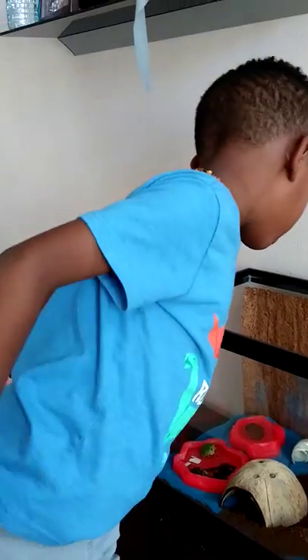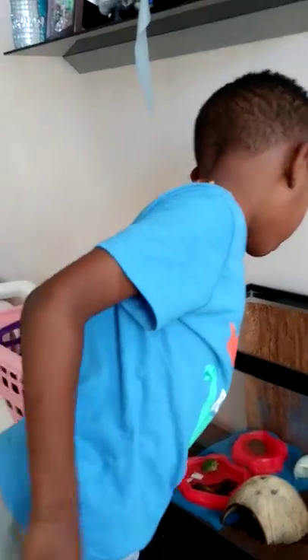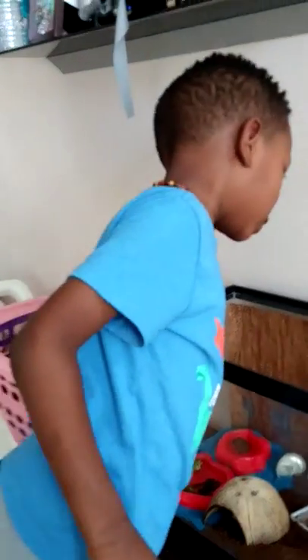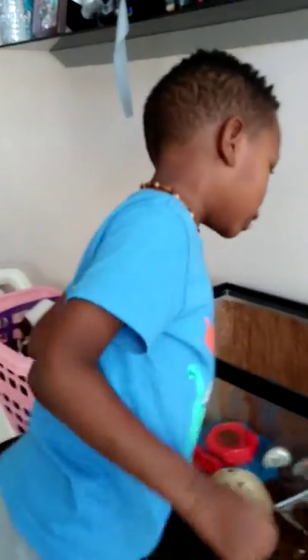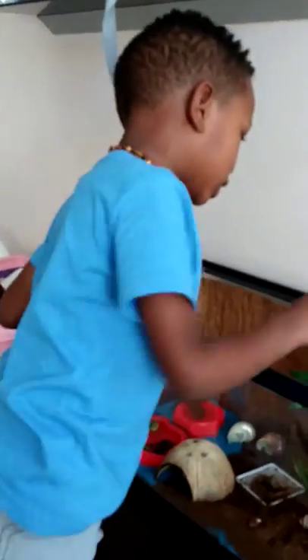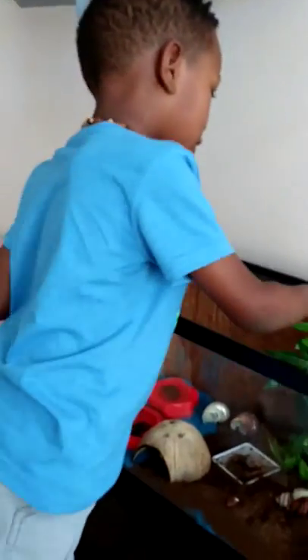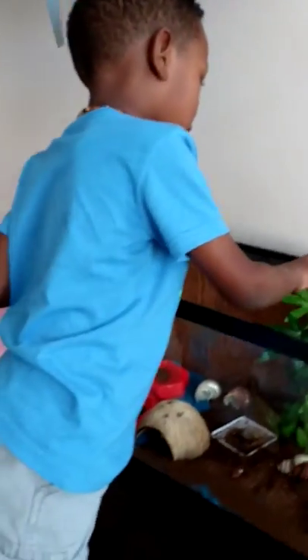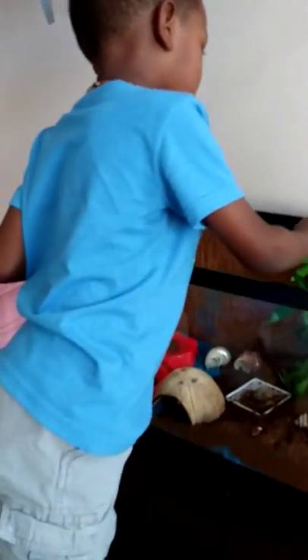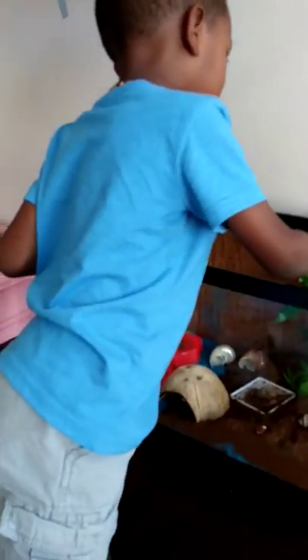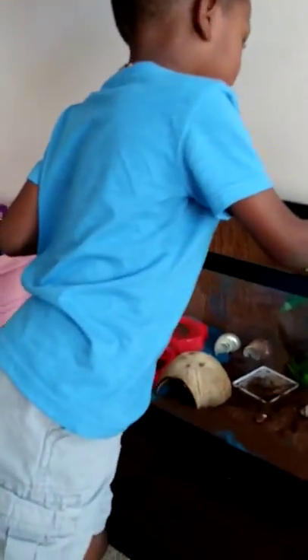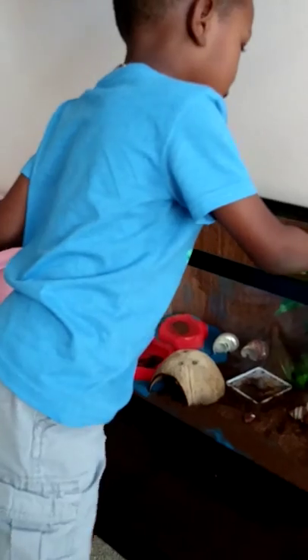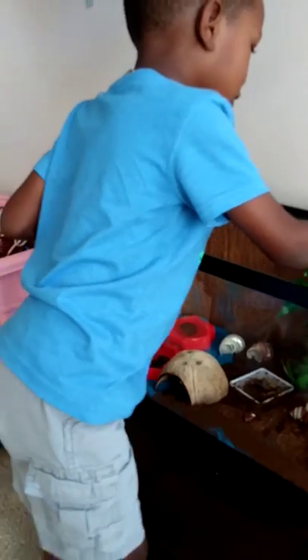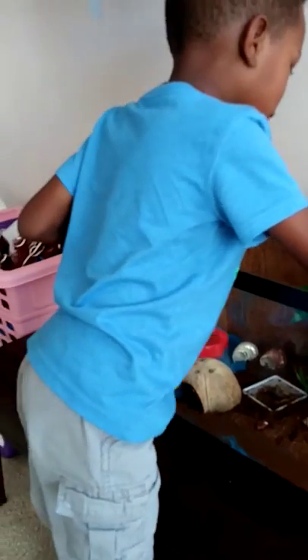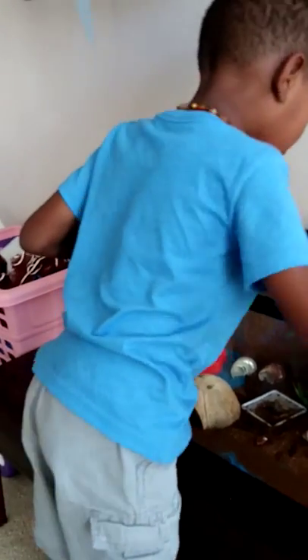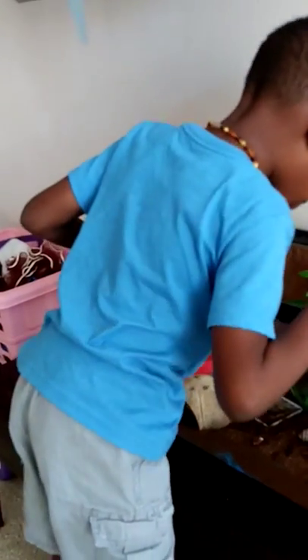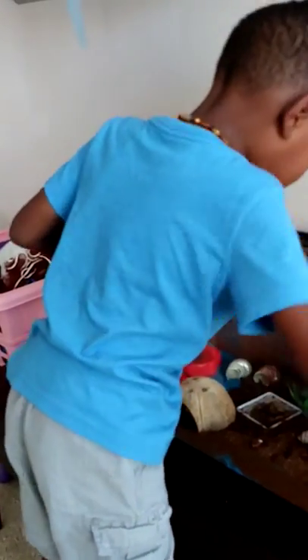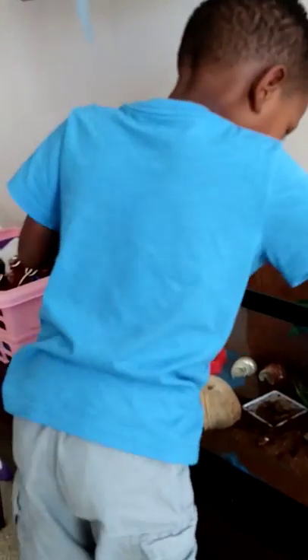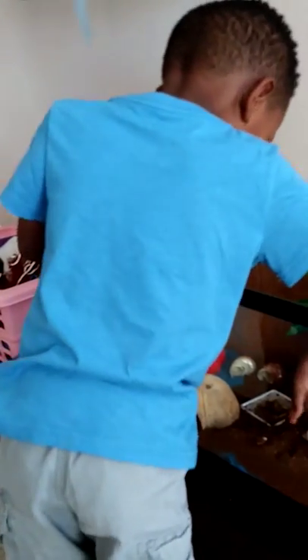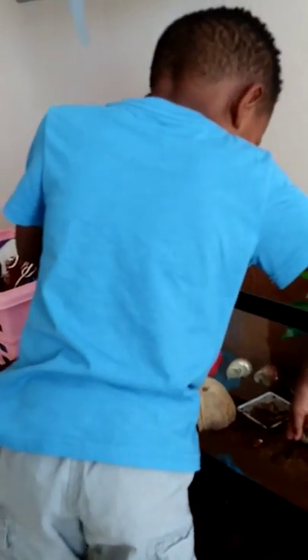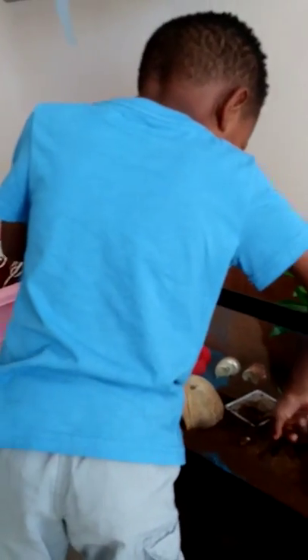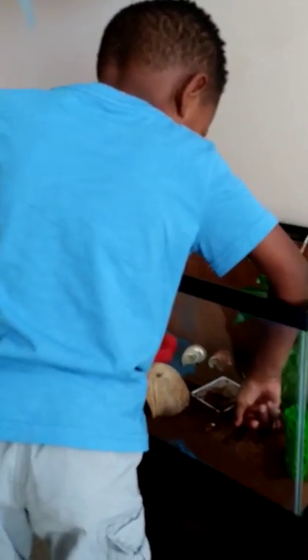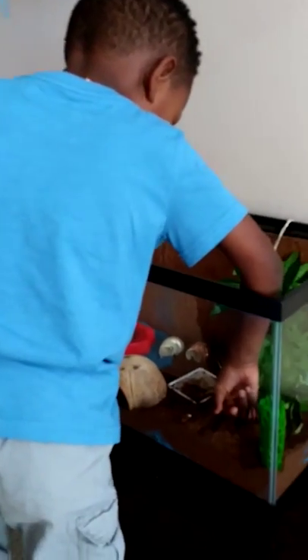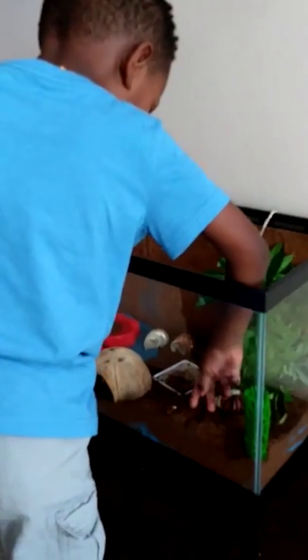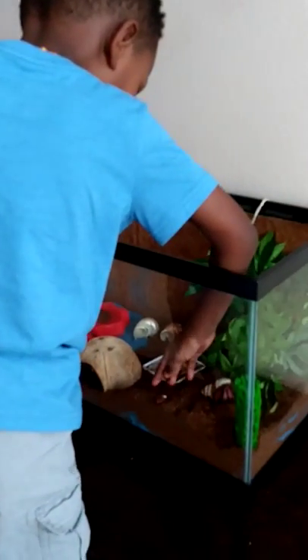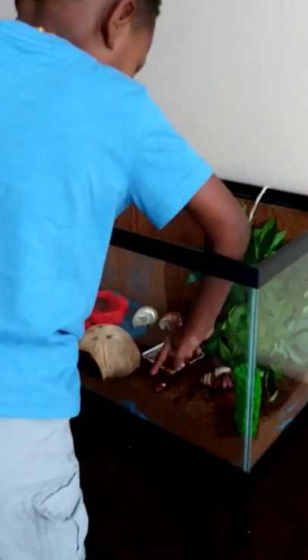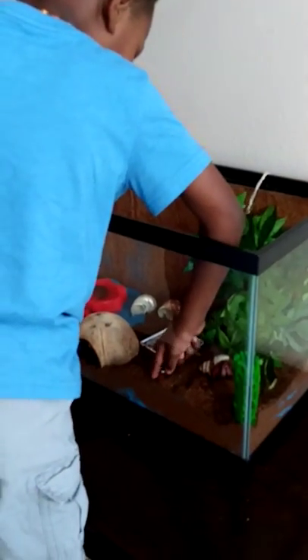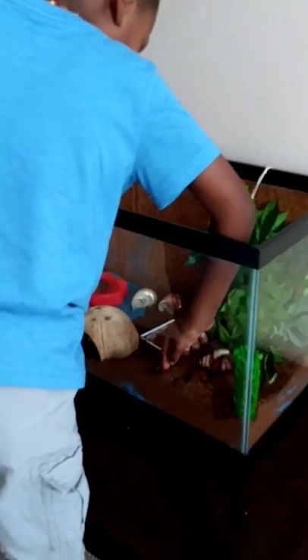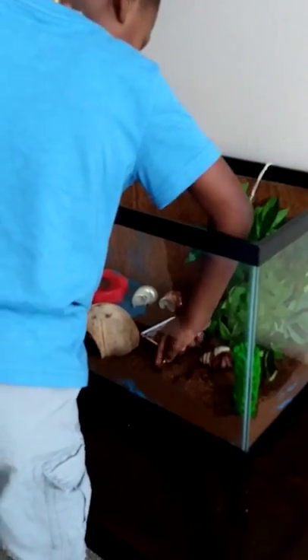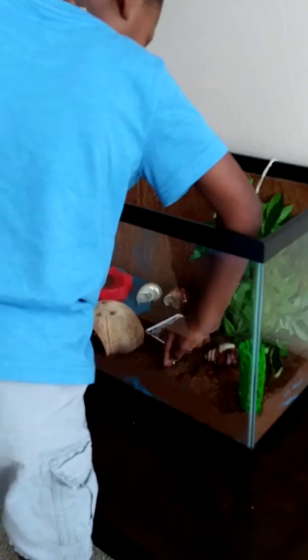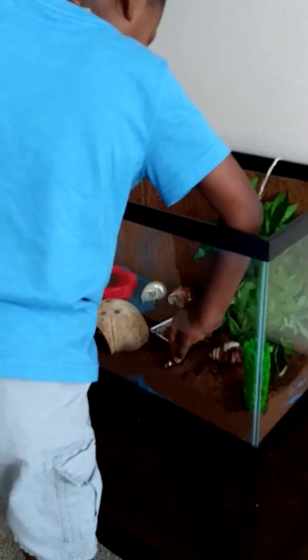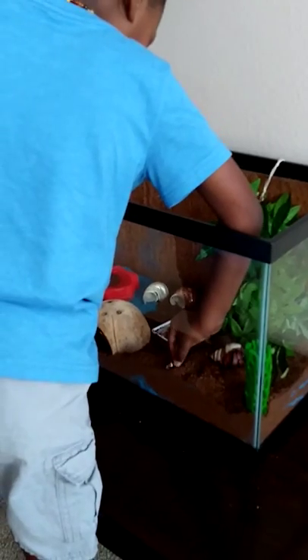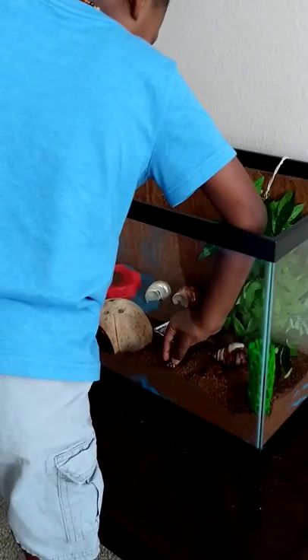And he knows he's weak. So that's why these broken pieces are here.